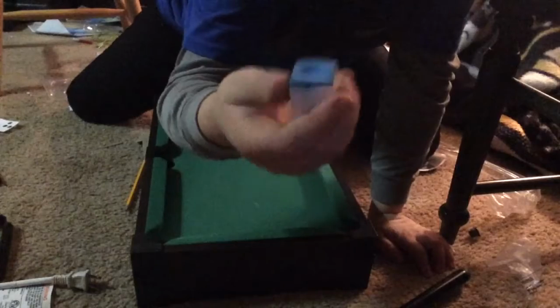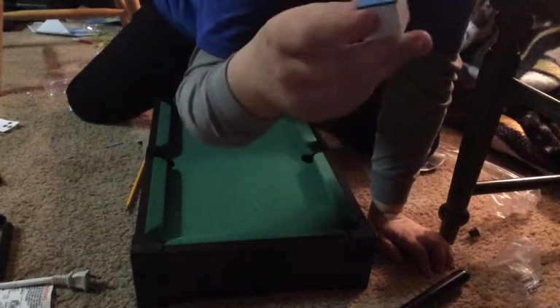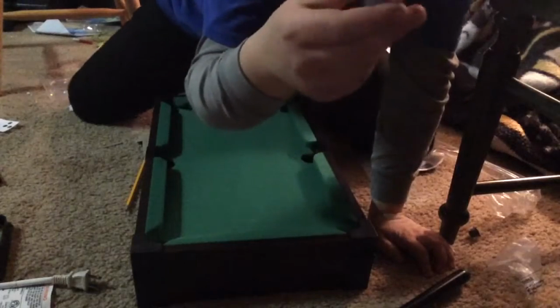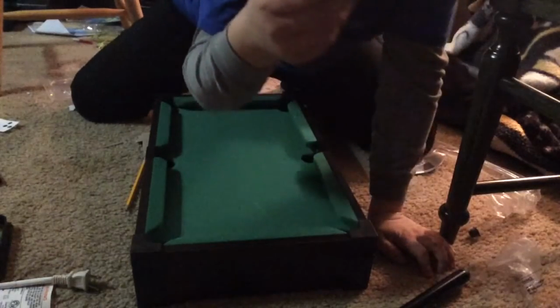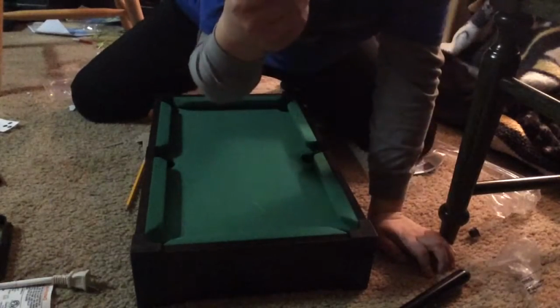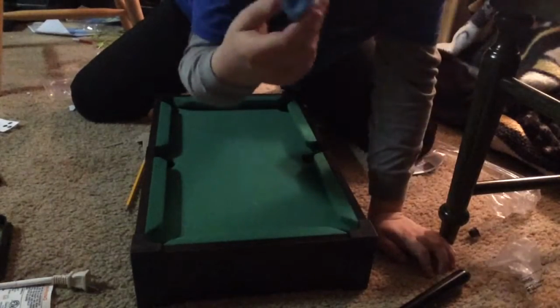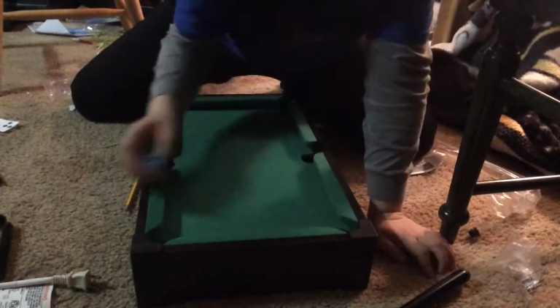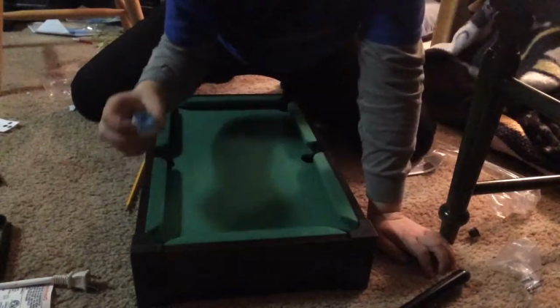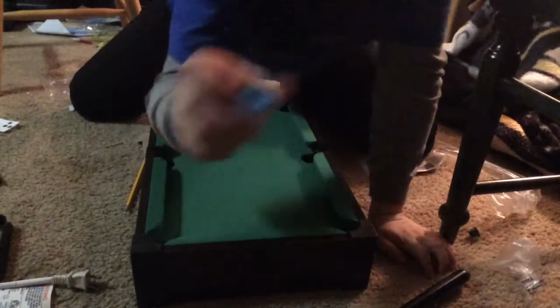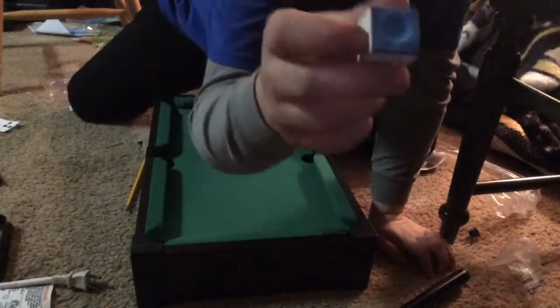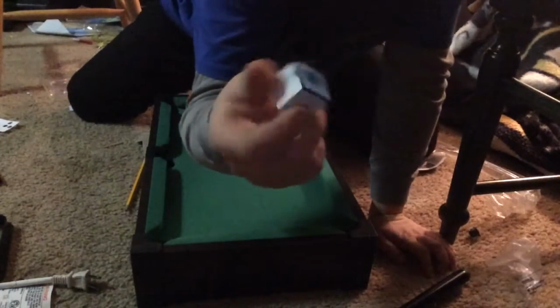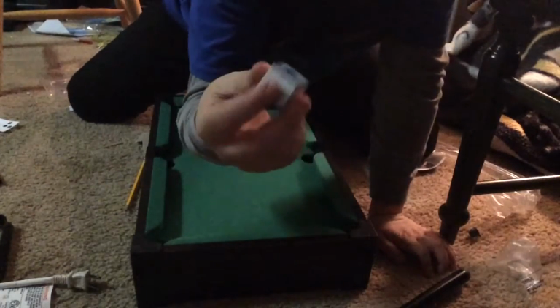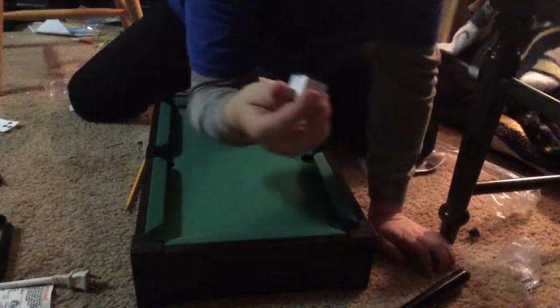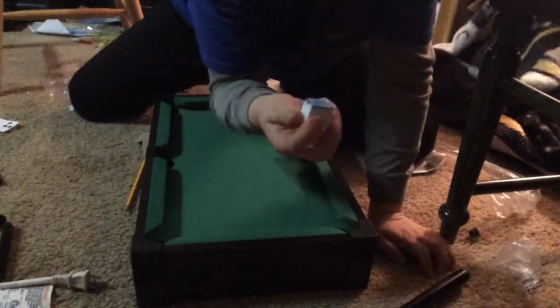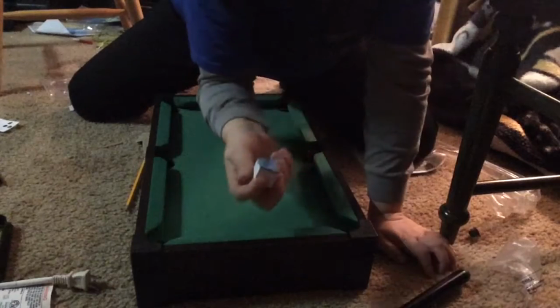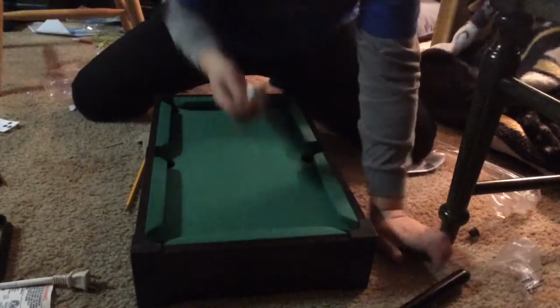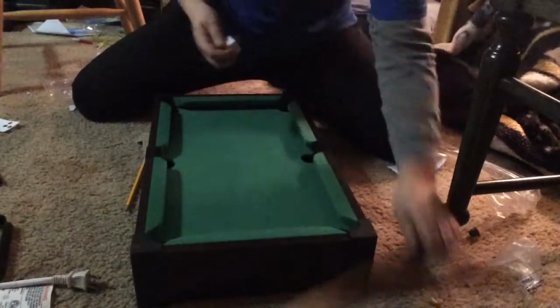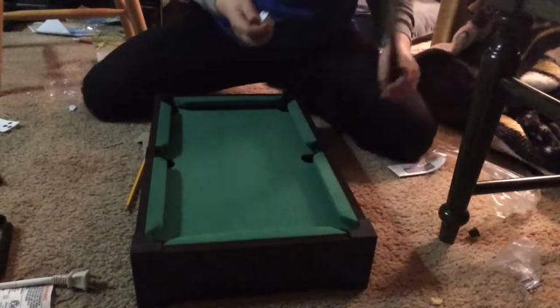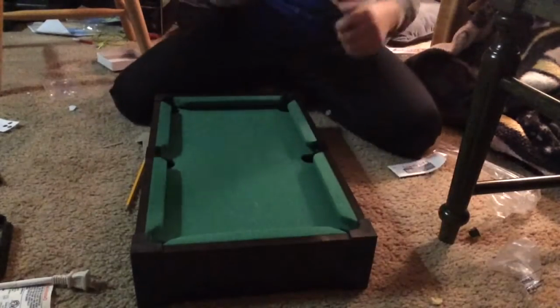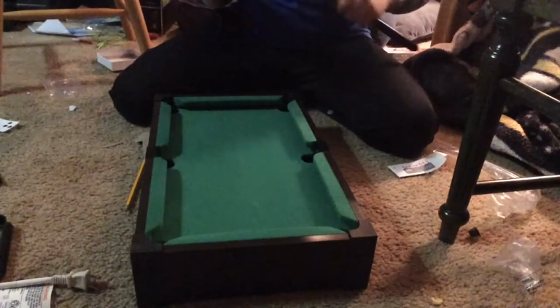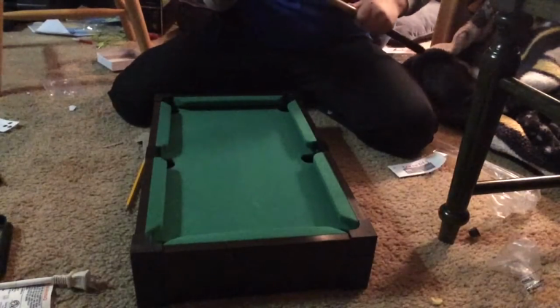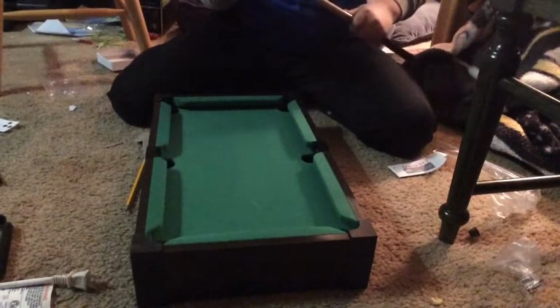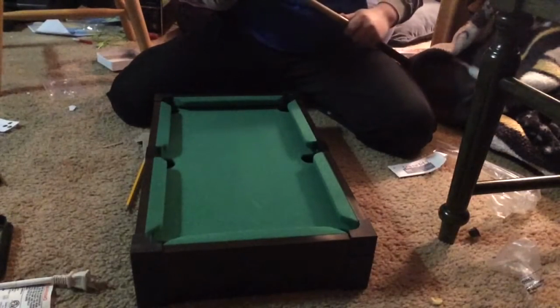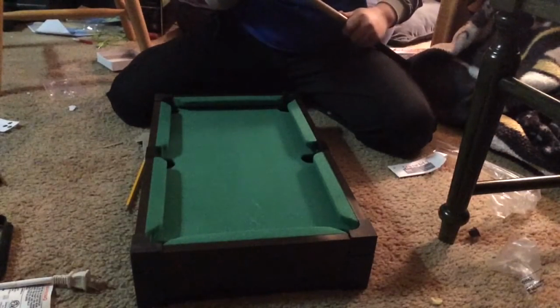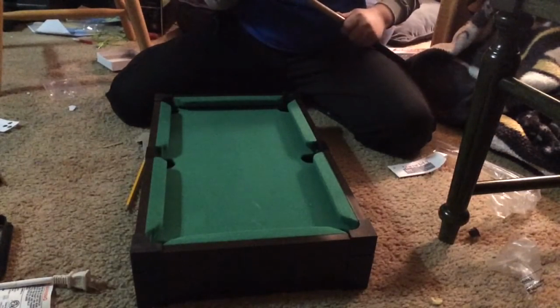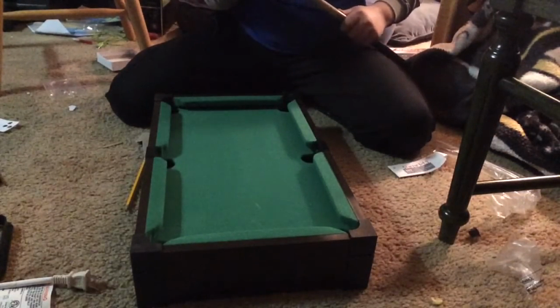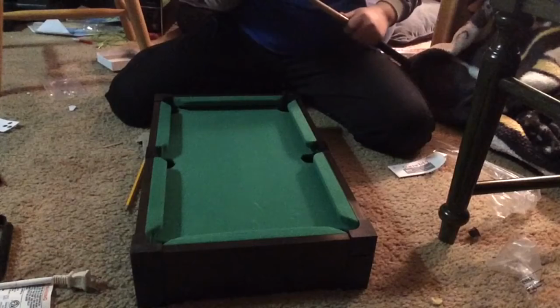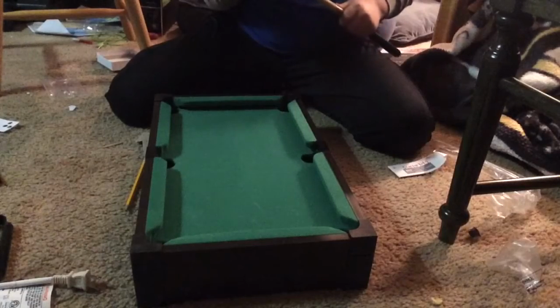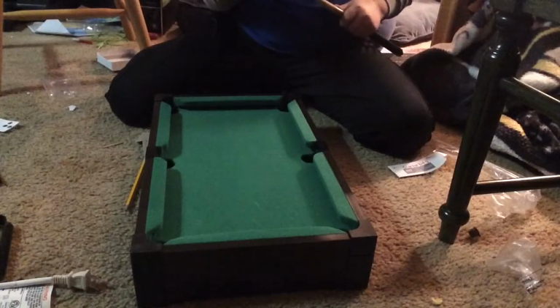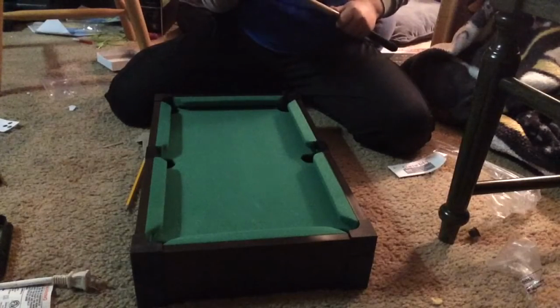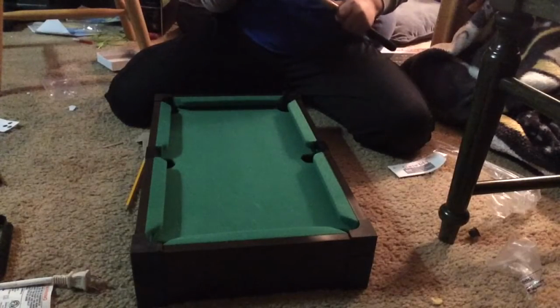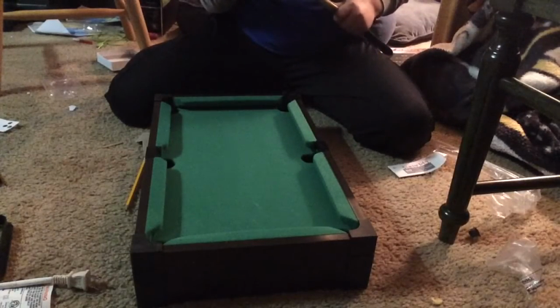Of course we have the mini pool table chalk, which isn't that great, but it does work. I wish it had two pieces but it only has one, so we have to deal with it.